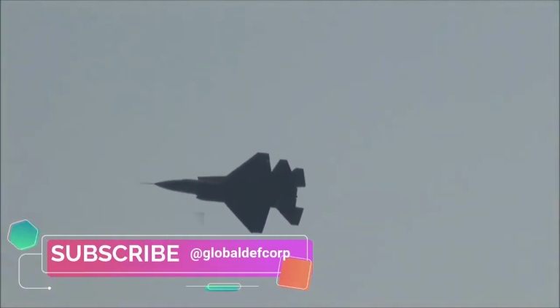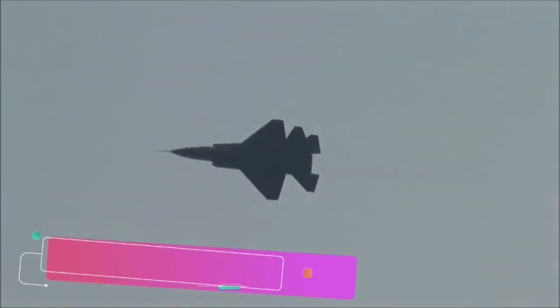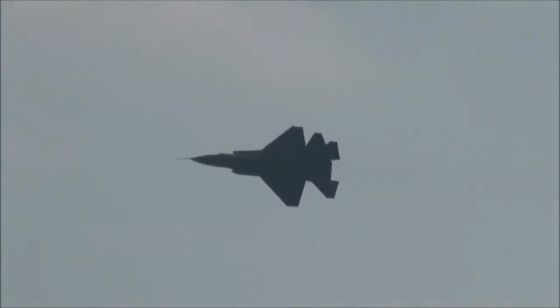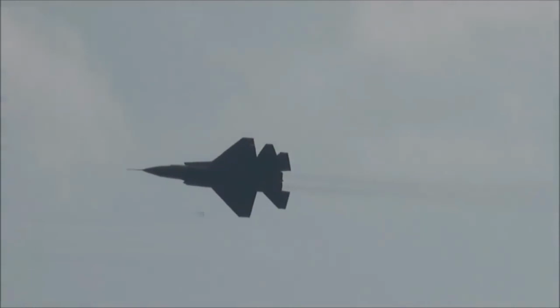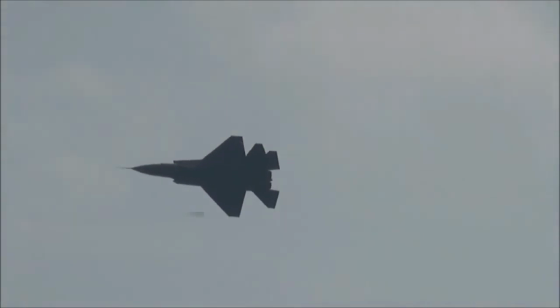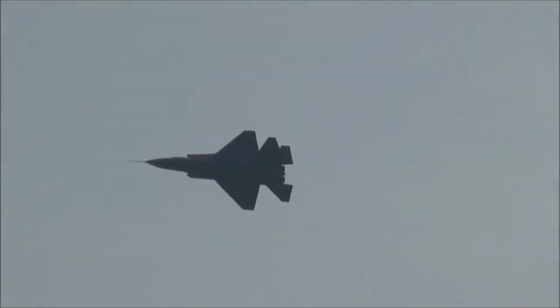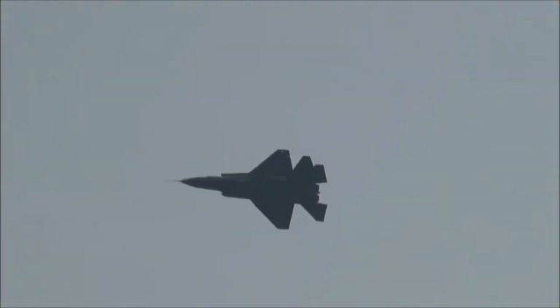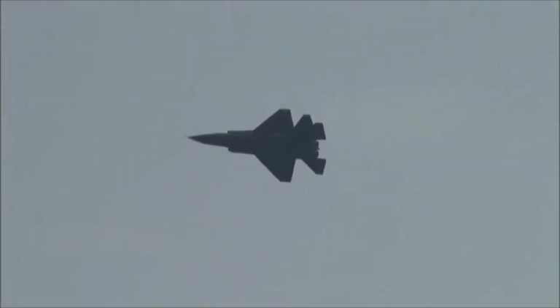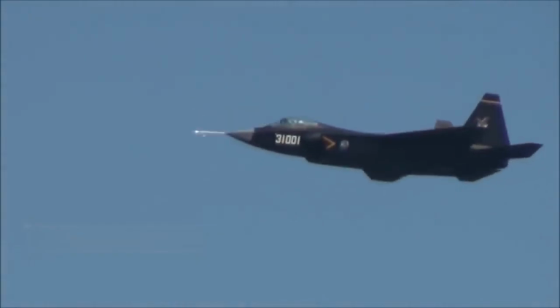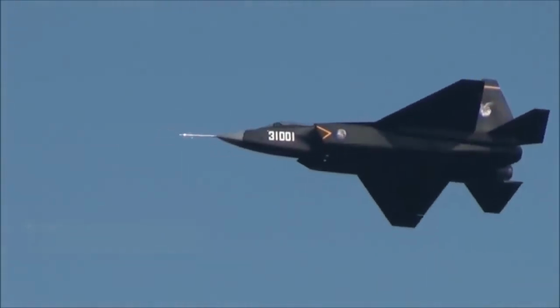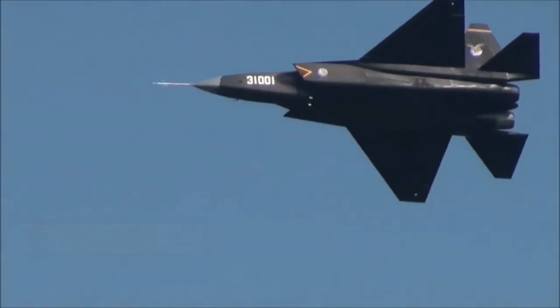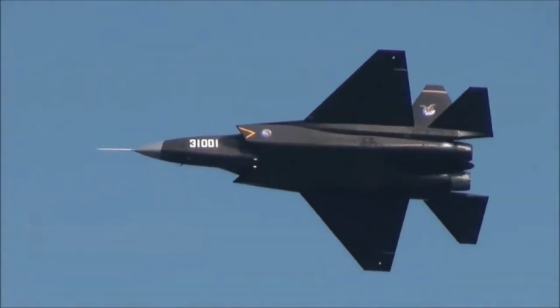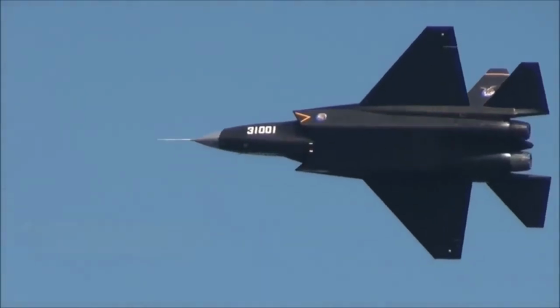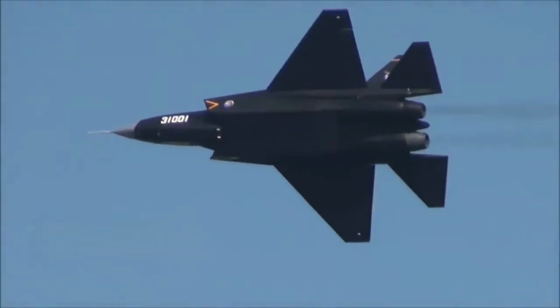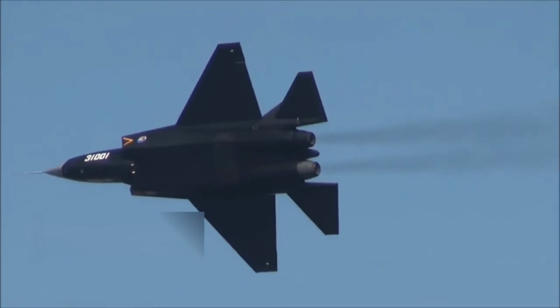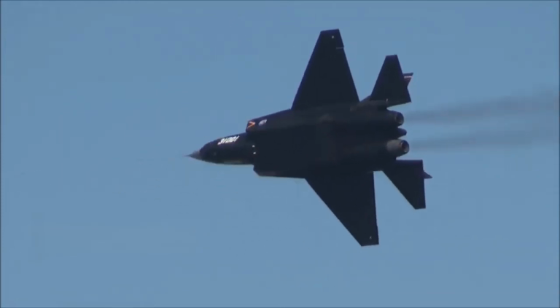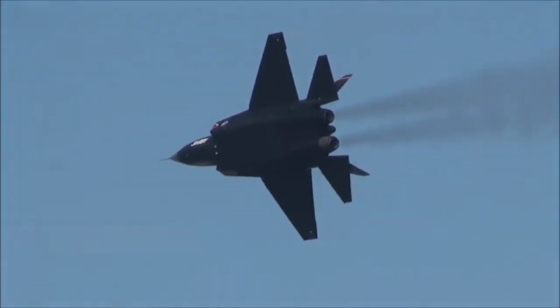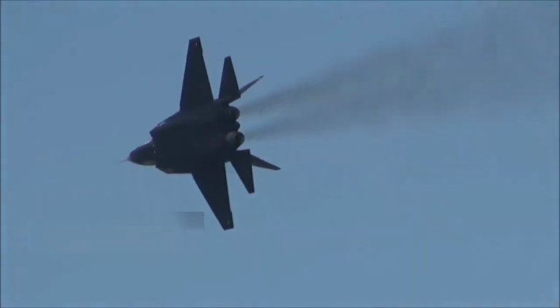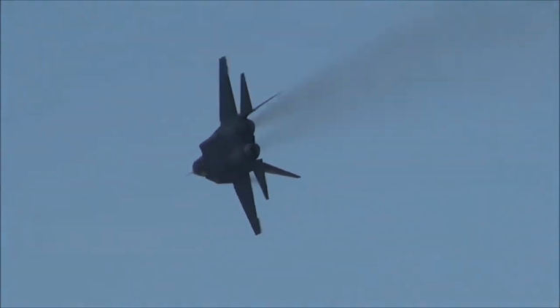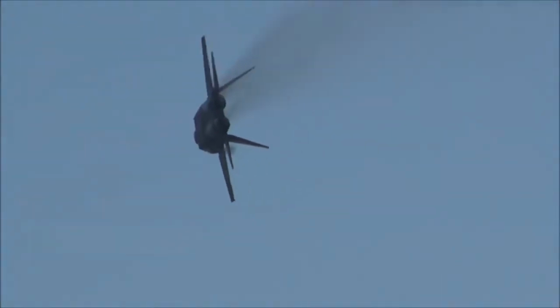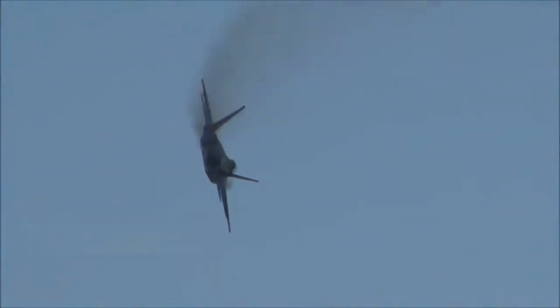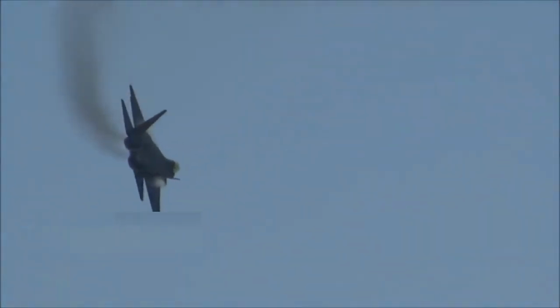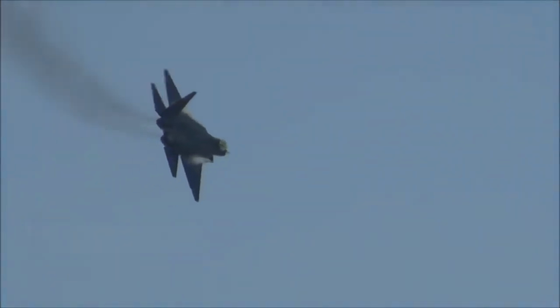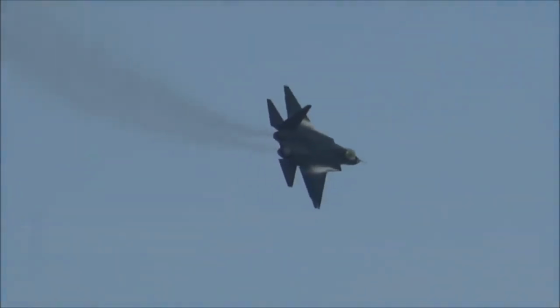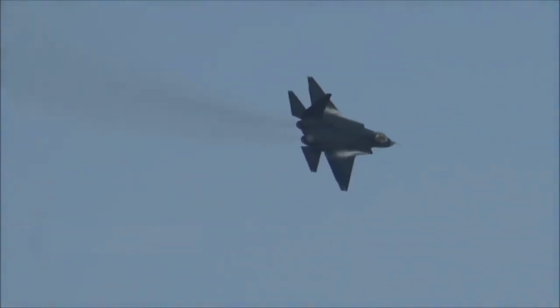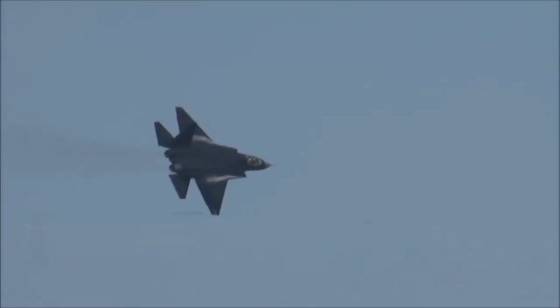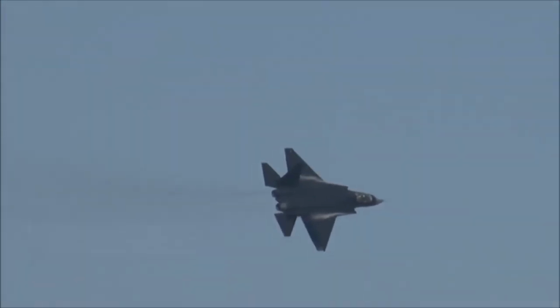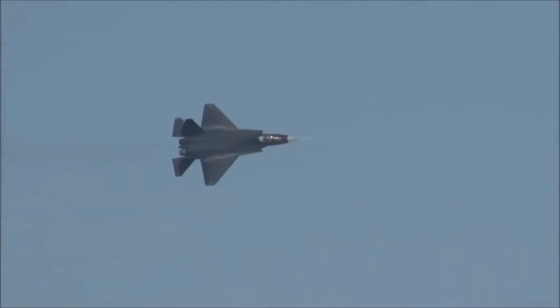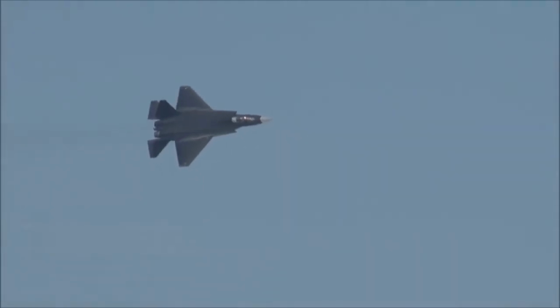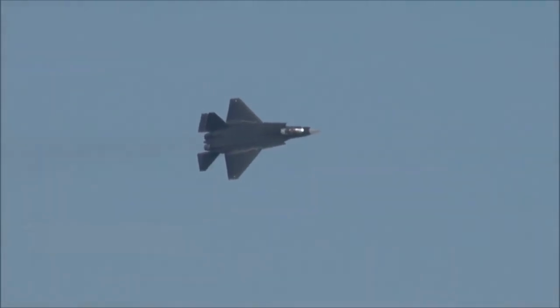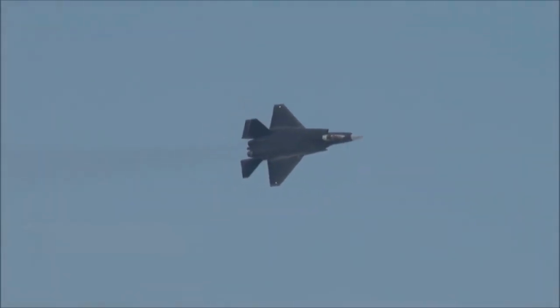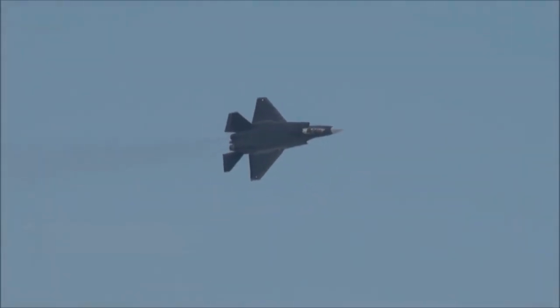The J-35 may not be as stealthy an aircraft as the F-35 for the same reason. The tip of the vertical stabilizer shows the Flying Shark logo, typically seen on J-15 carrier-borne fighters currently deployed on the Chinese Navy's Liaoning and Shandong carriers.